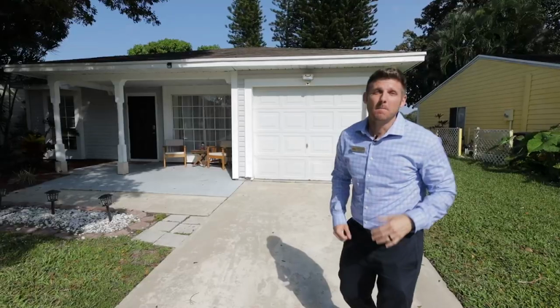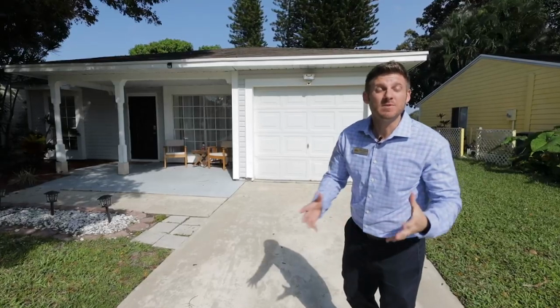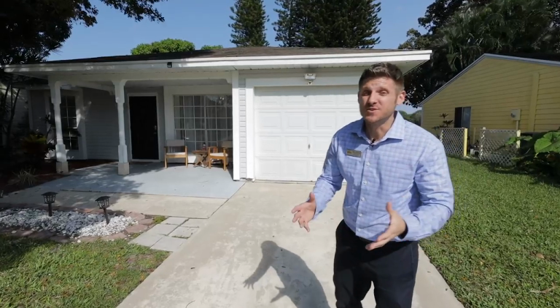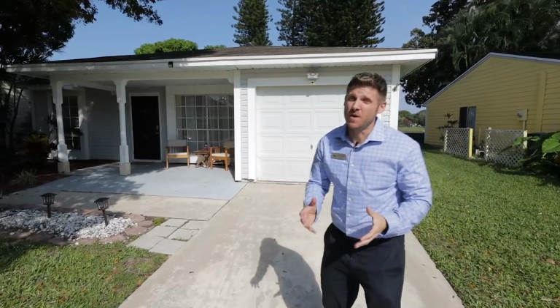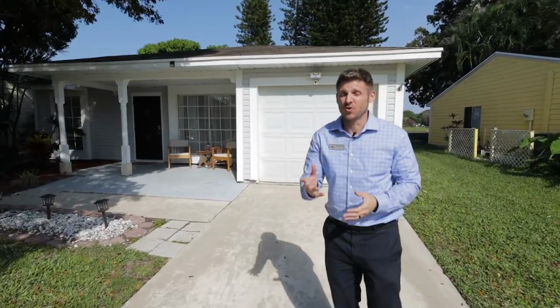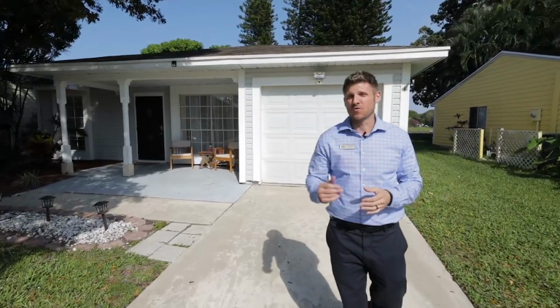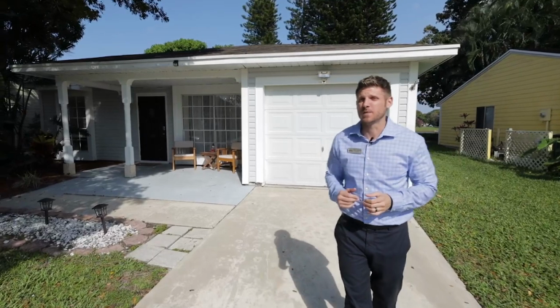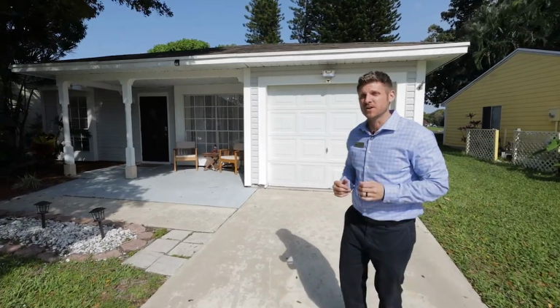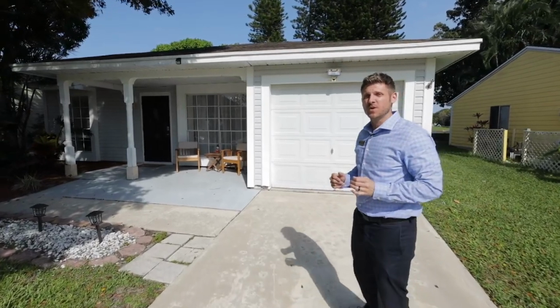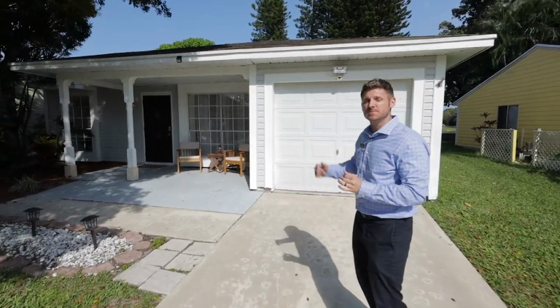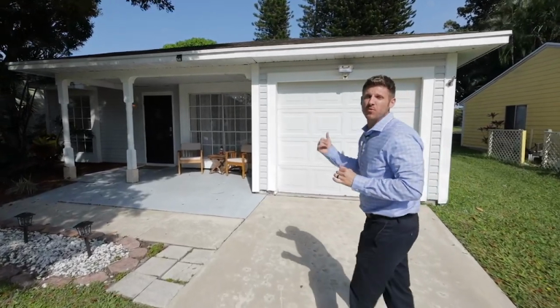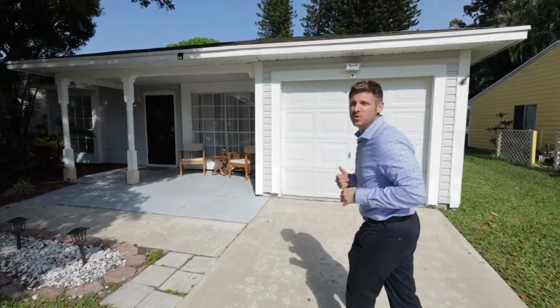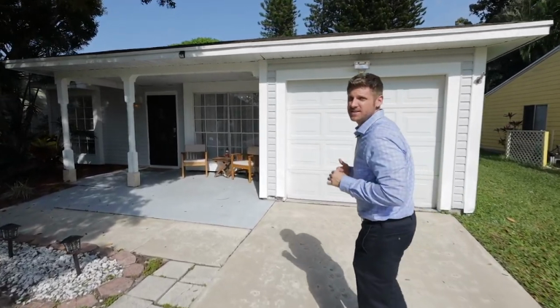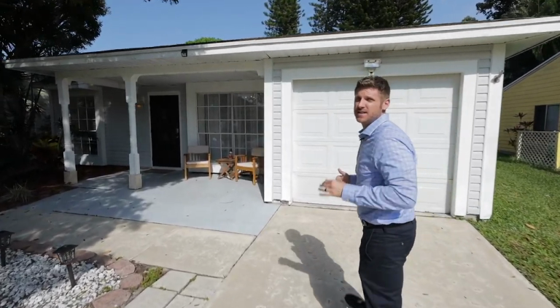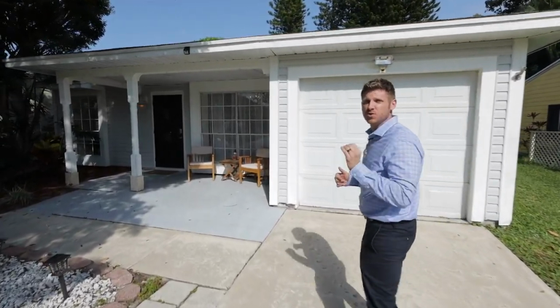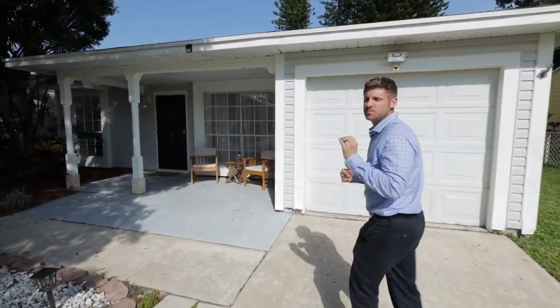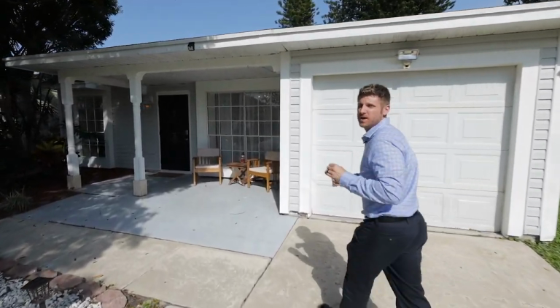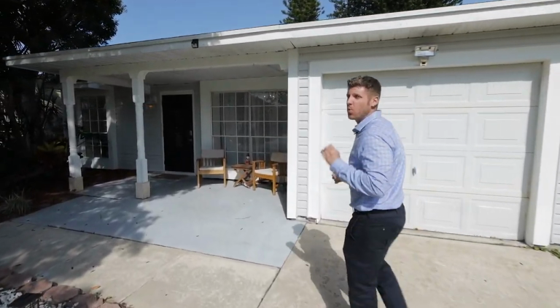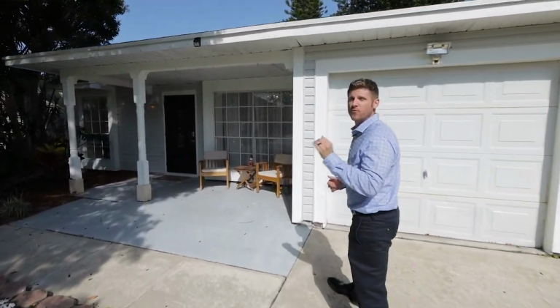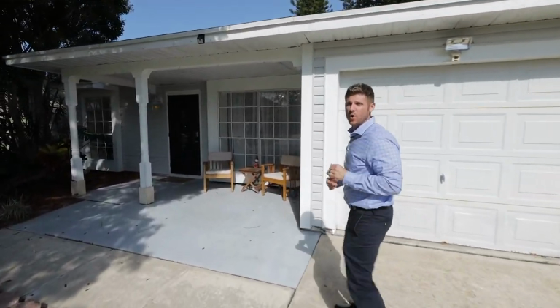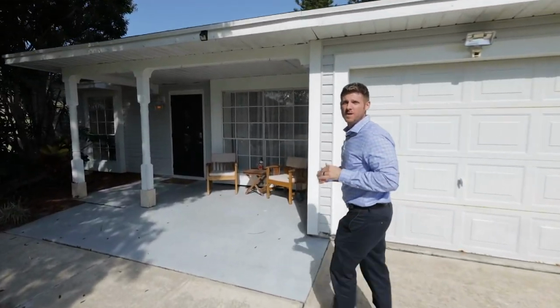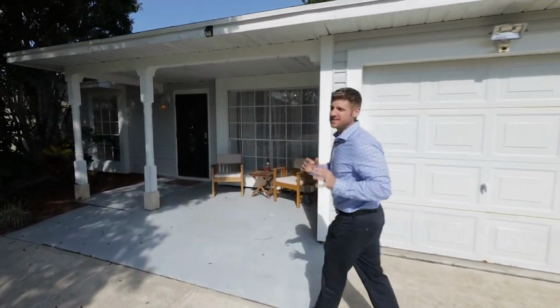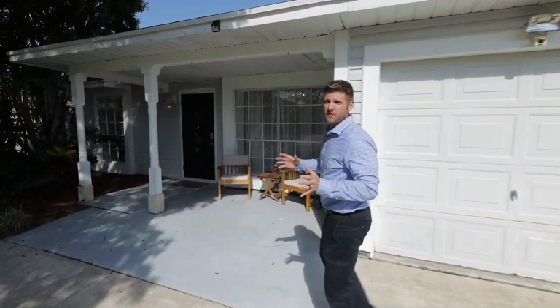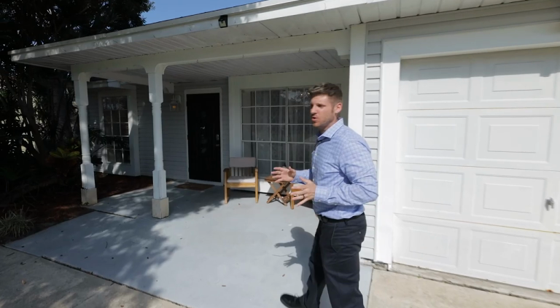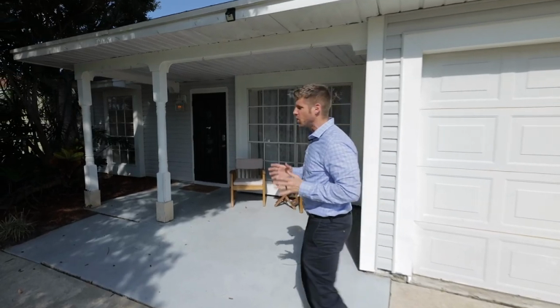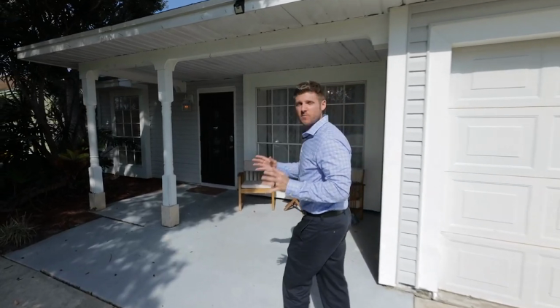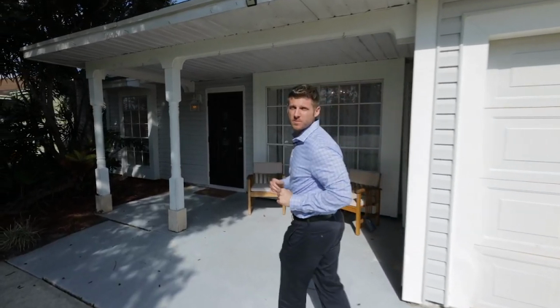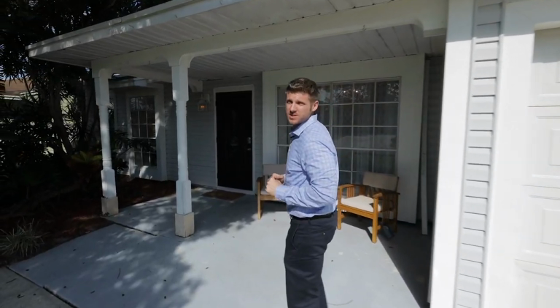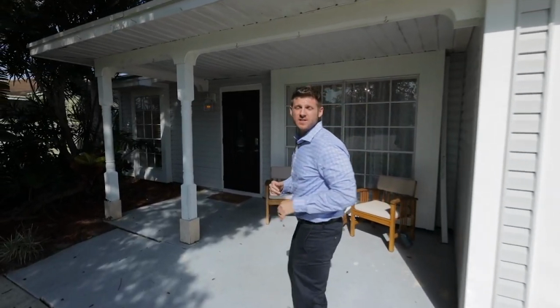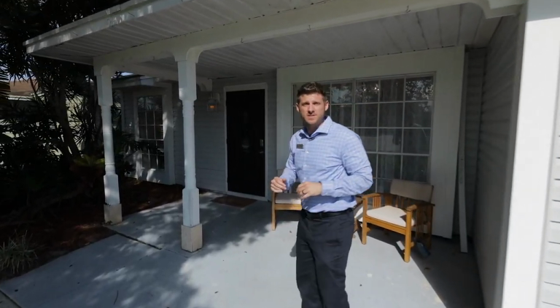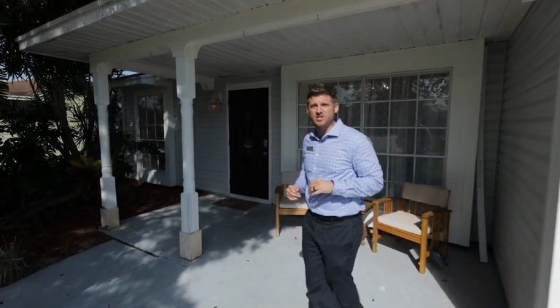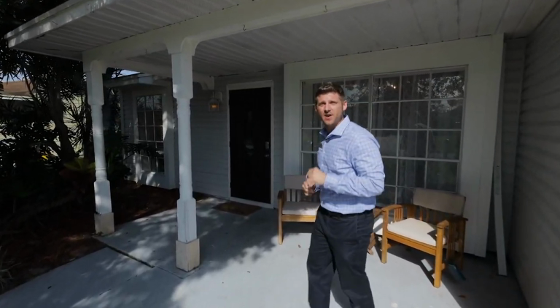My name is Chris Cusimano, your local real estate professional, and this is my brand new listing that is the lowest price waterfront home that is not a foreclosure on all of Boynton Beach. Let's go inside and check it out.